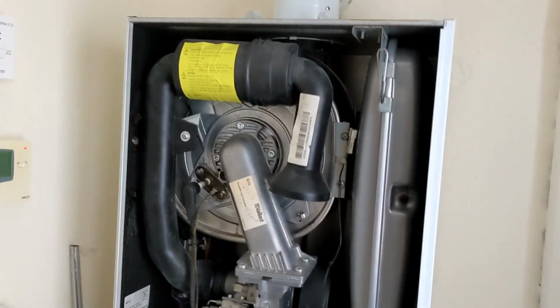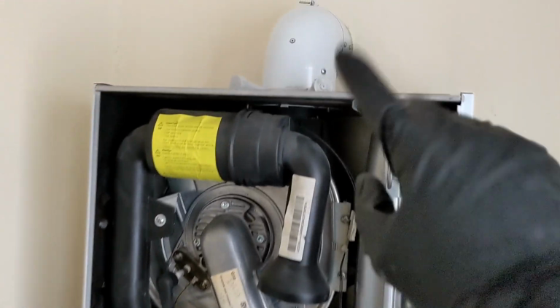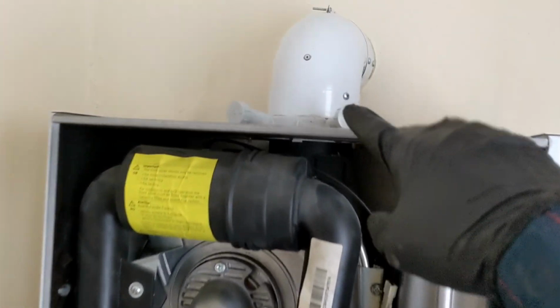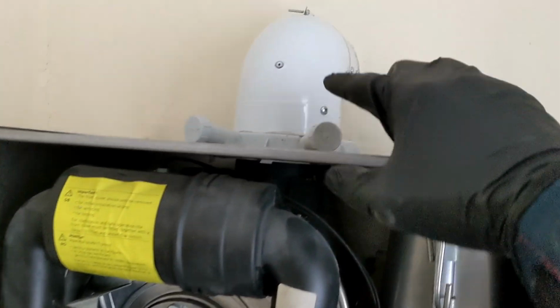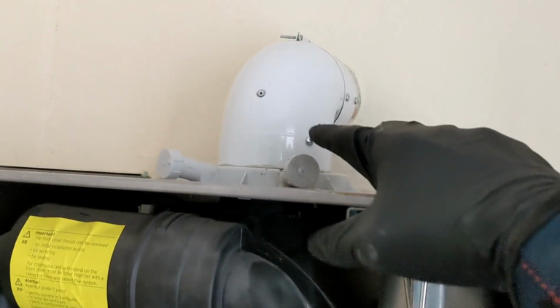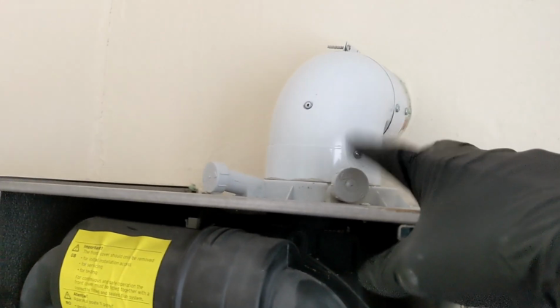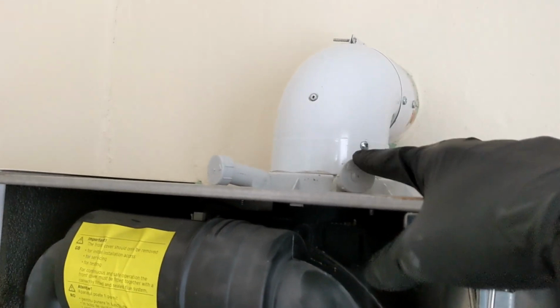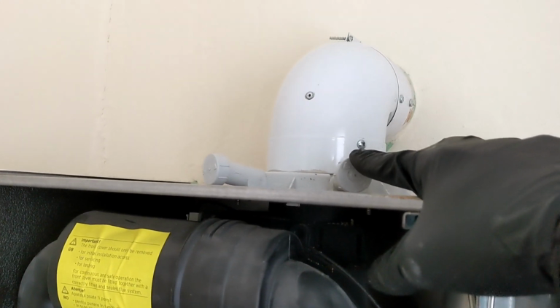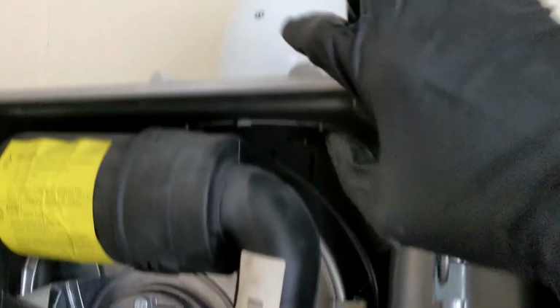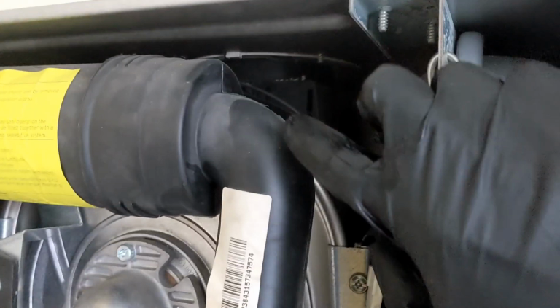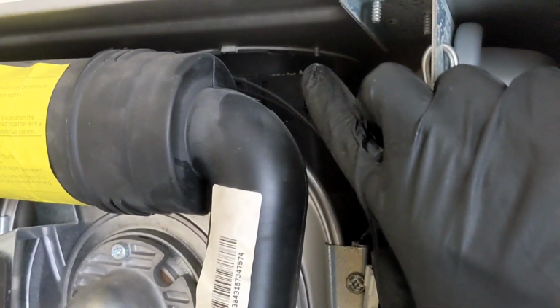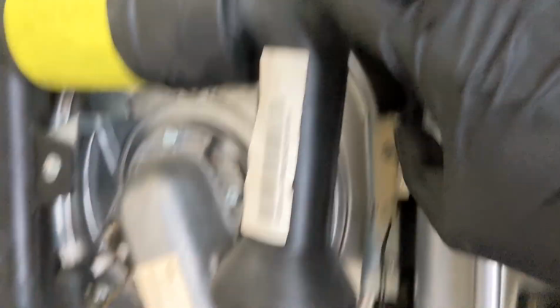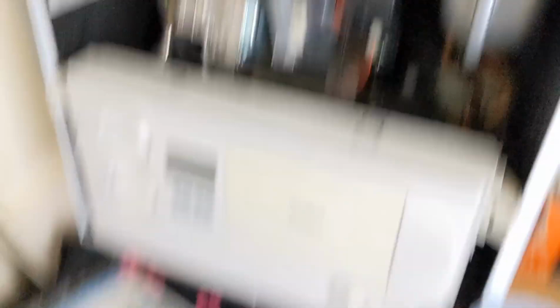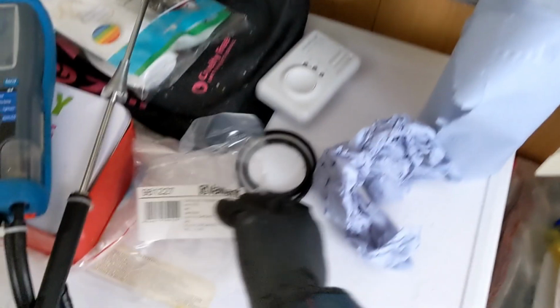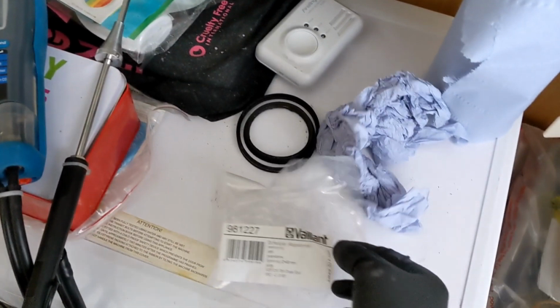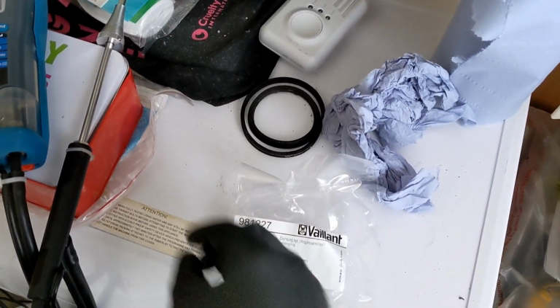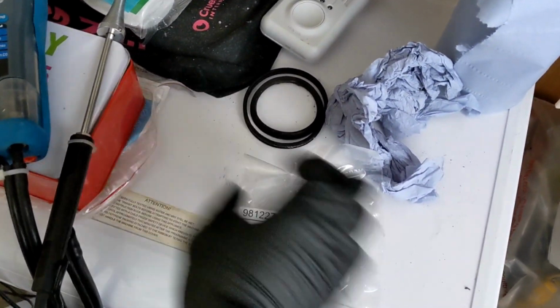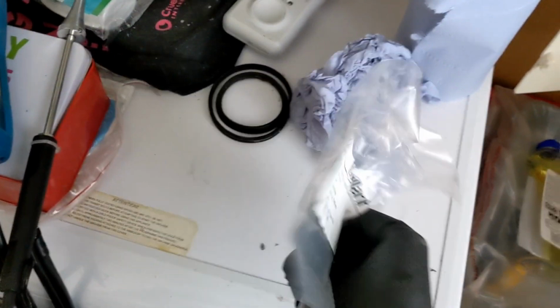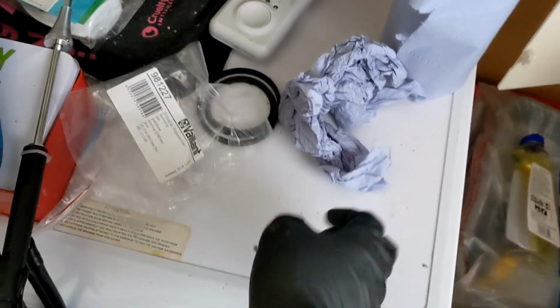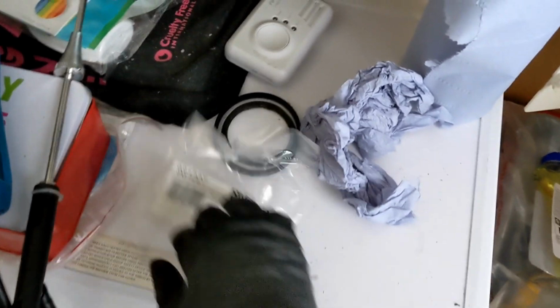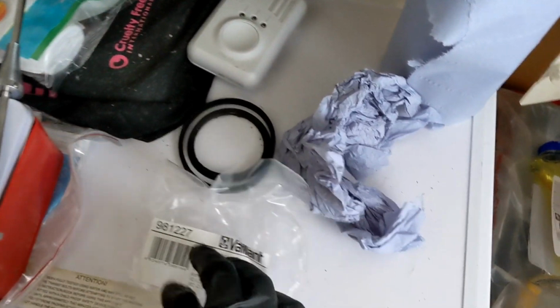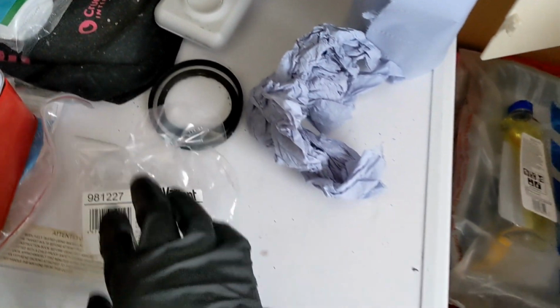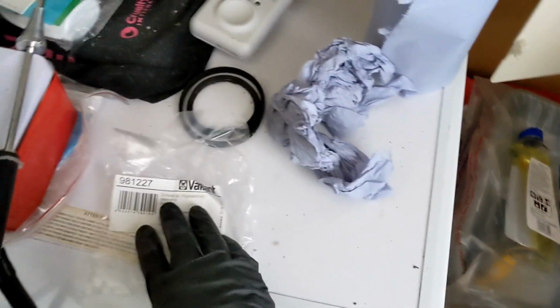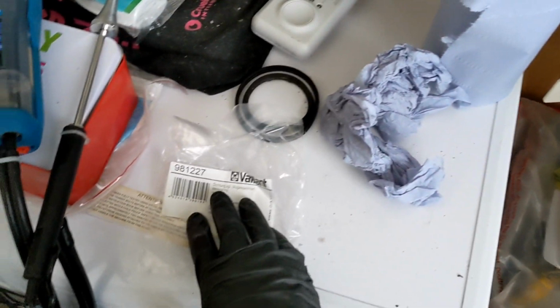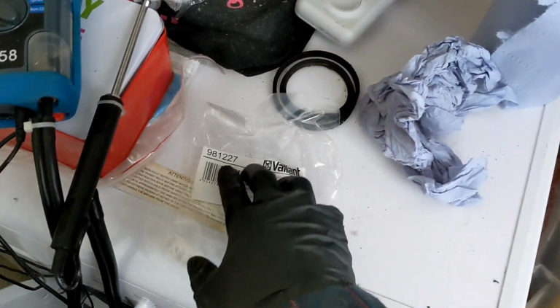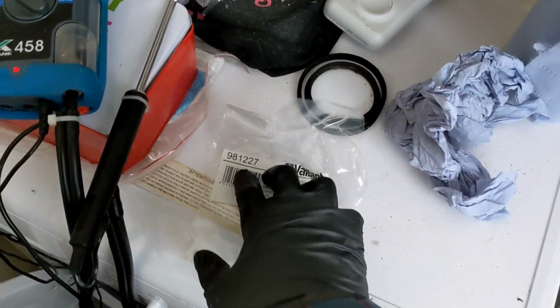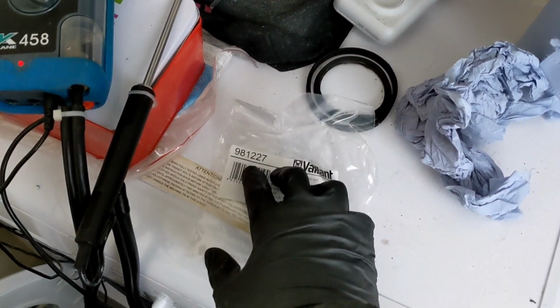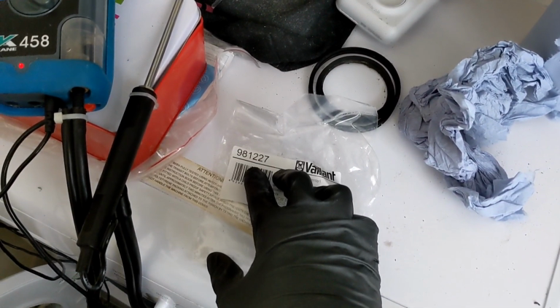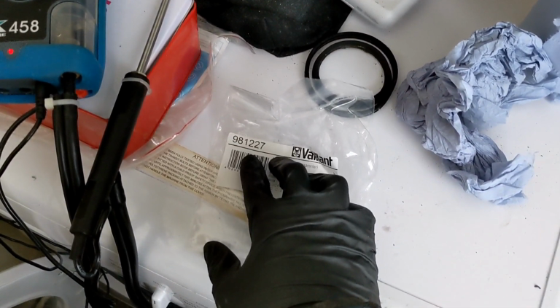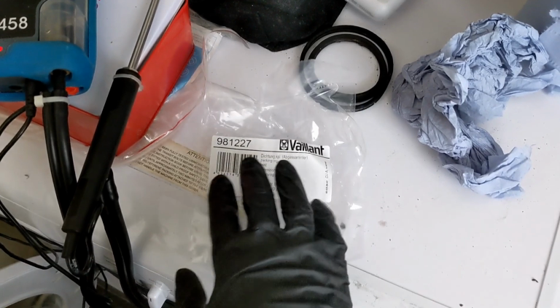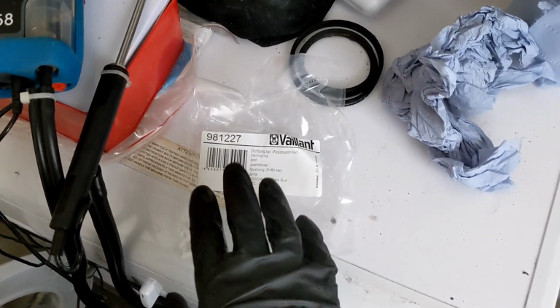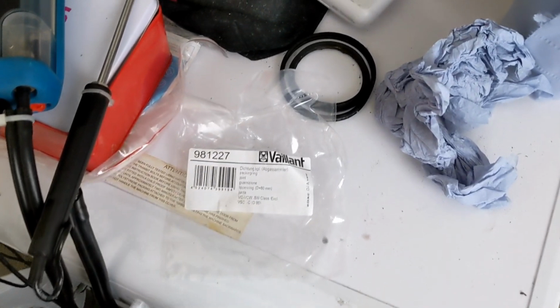So hope you guys found that helpful — it's a common fault on these Vaillants, the turret seal tends to go quite often. Just make sure you keep turret seals and flue seals on your van because it's a common fault on these.